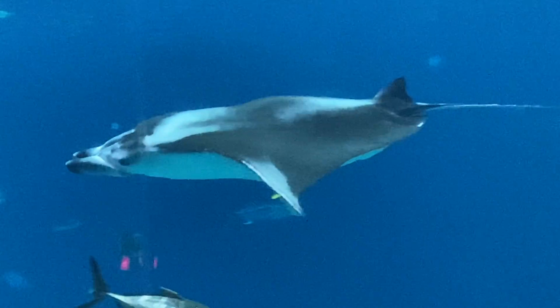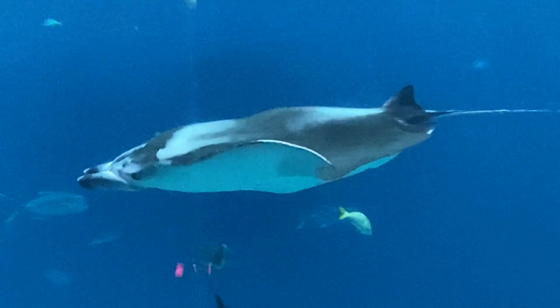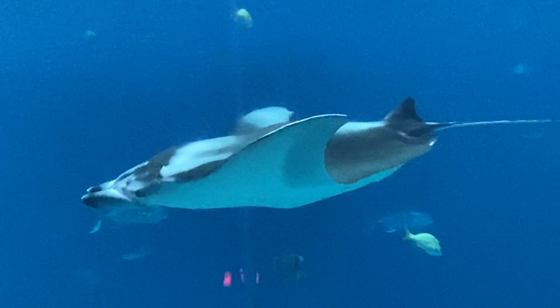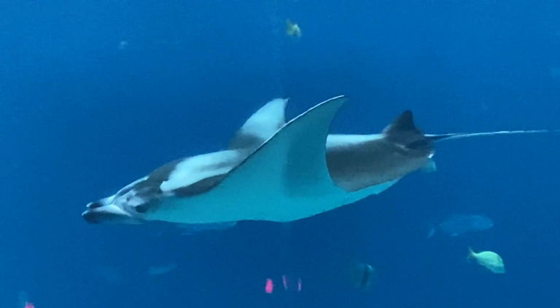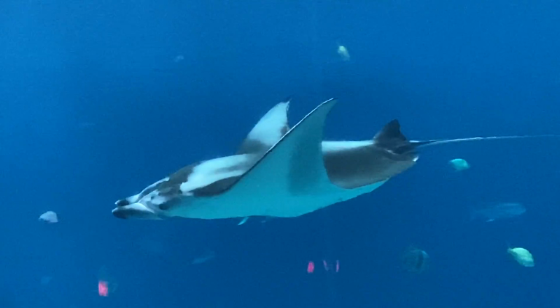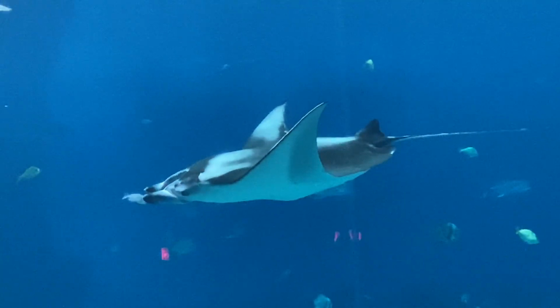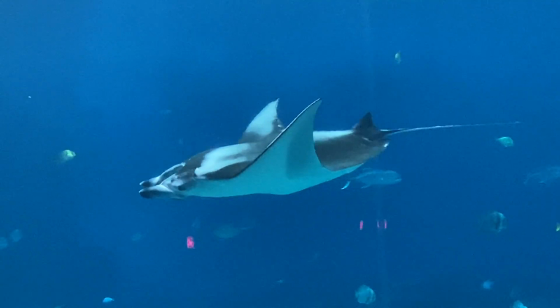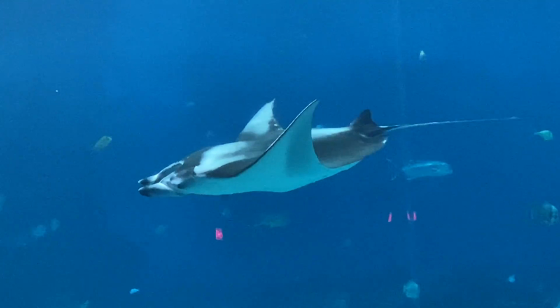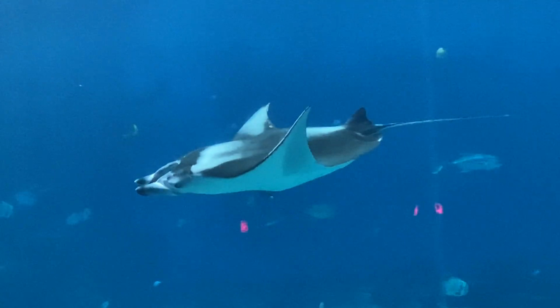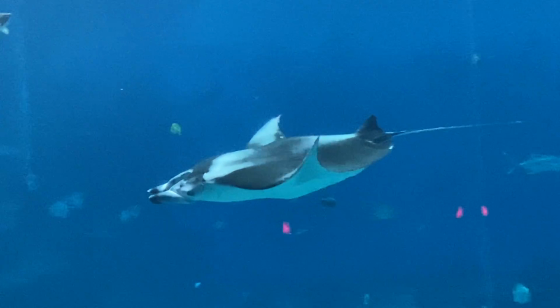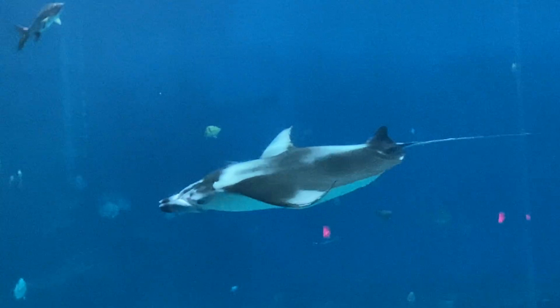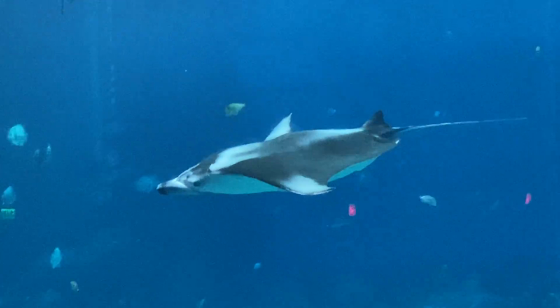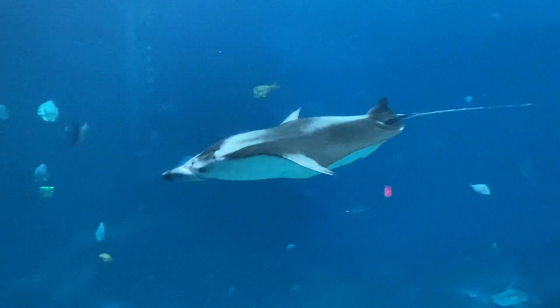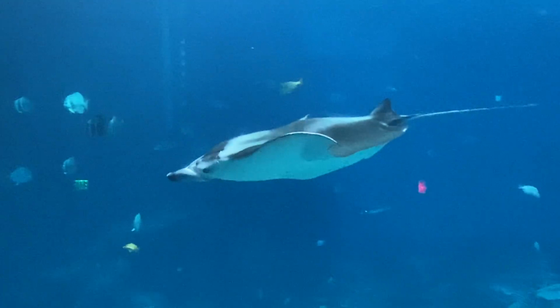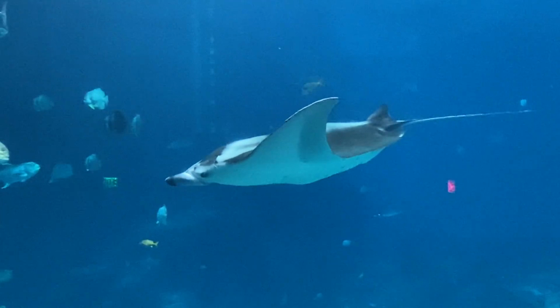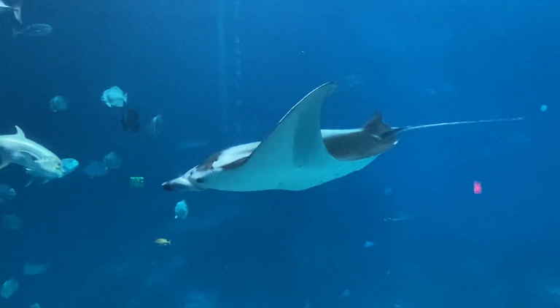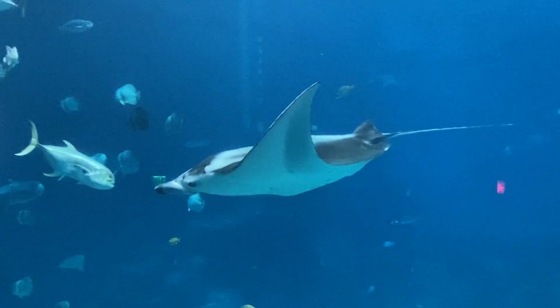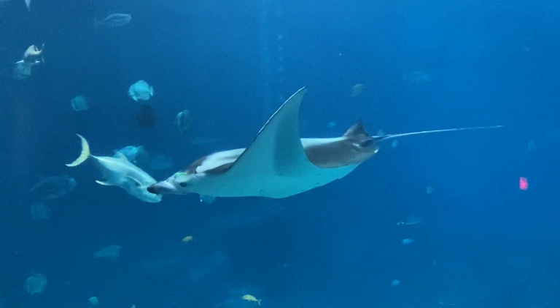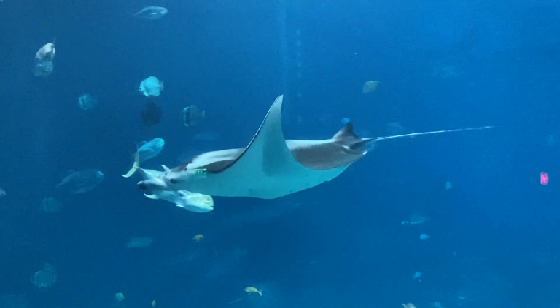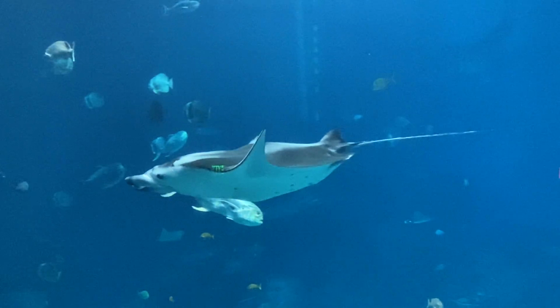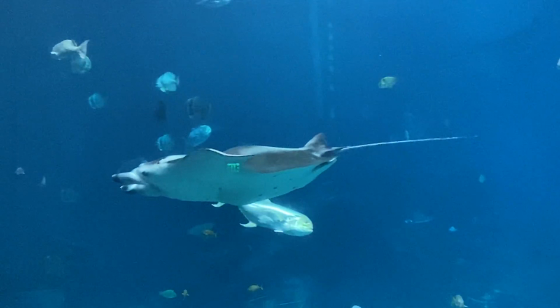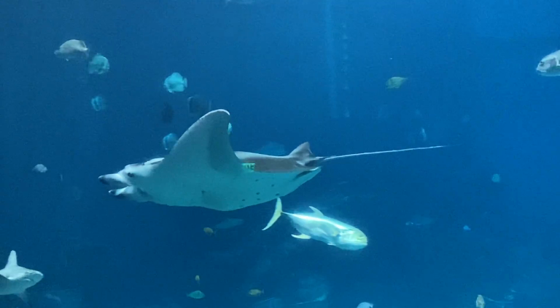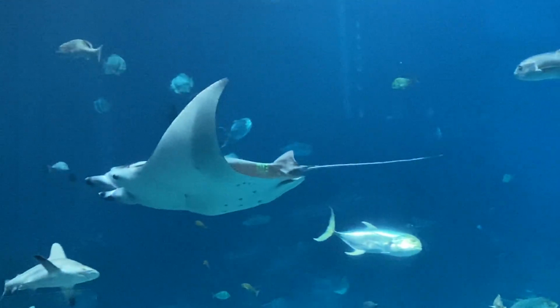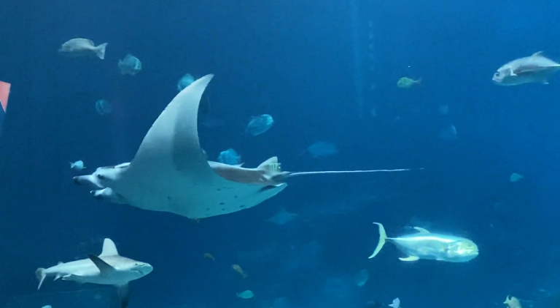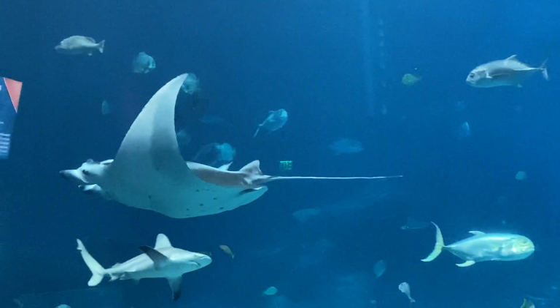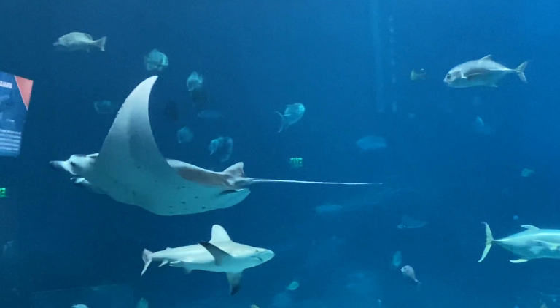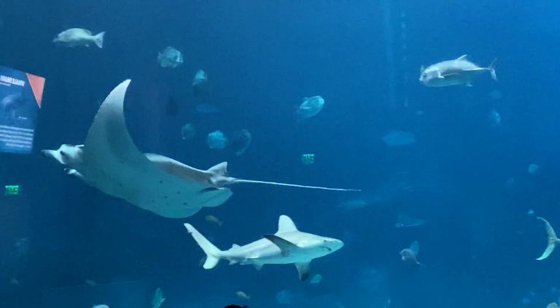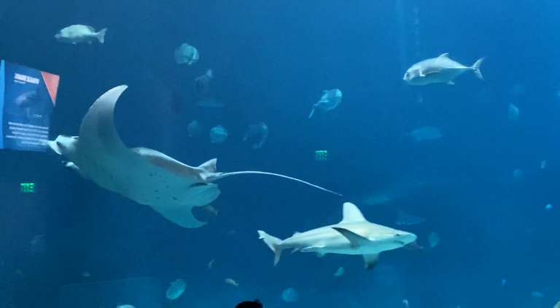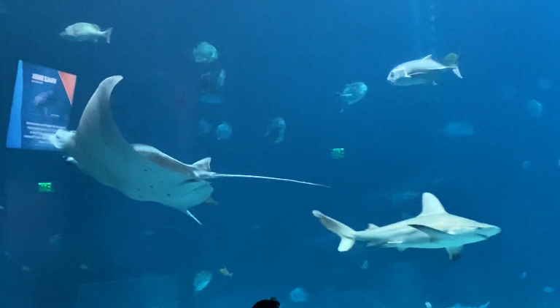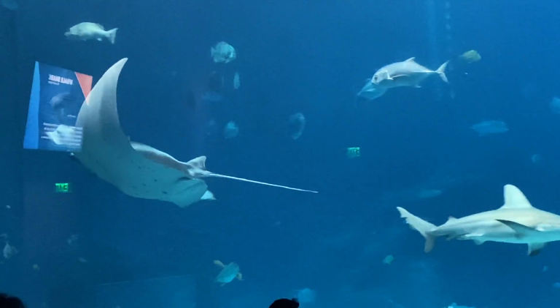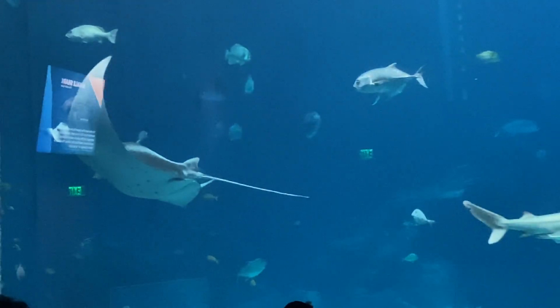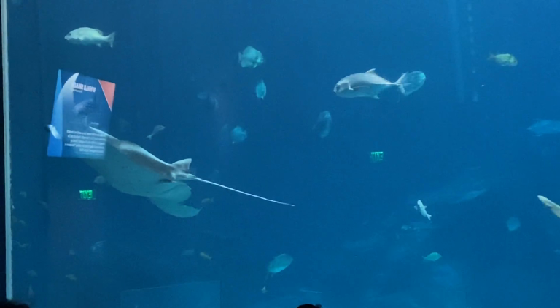Tank is a rescued sea turtle. He was rescued off the coast of New Jersey. He was deemed unreliable by the federal government since they can't exactly pinpoint his area of origin. He now has a permanent home here at the Georgia Aquarium.